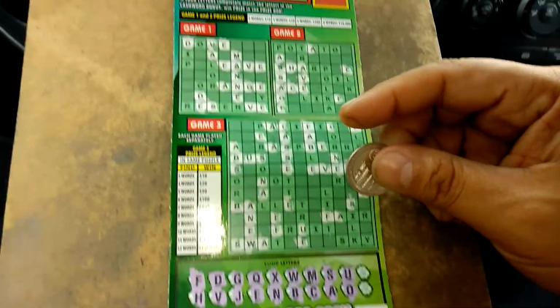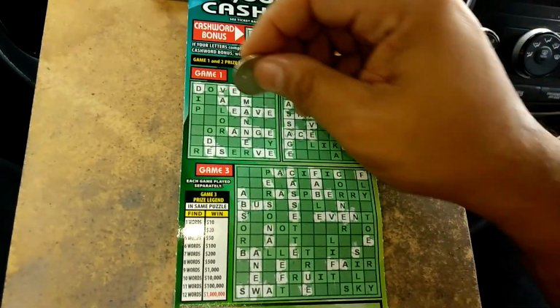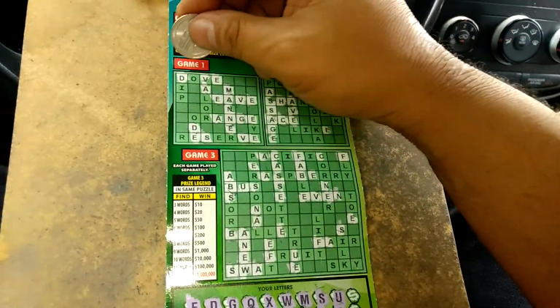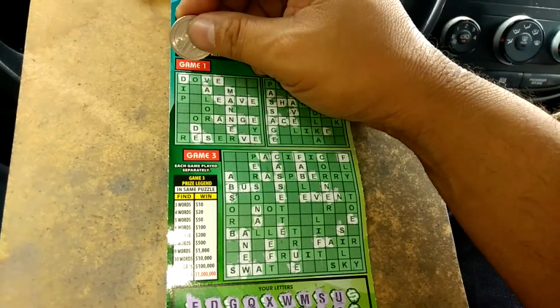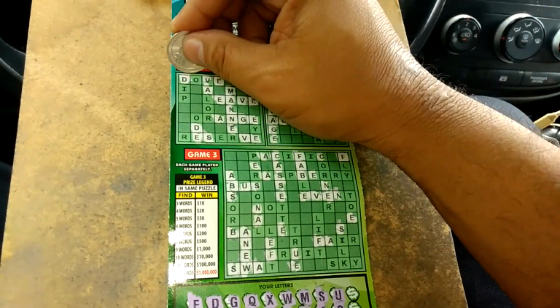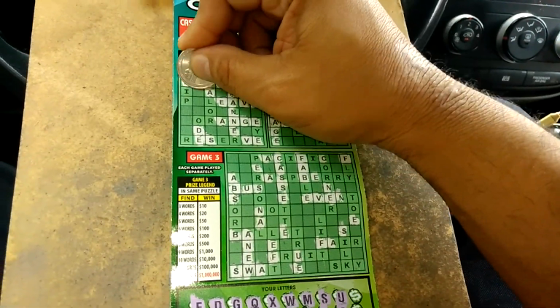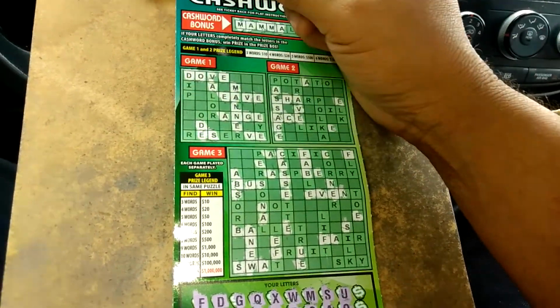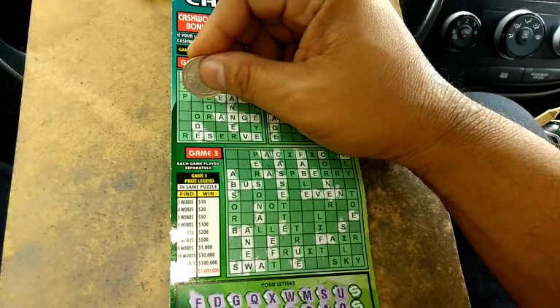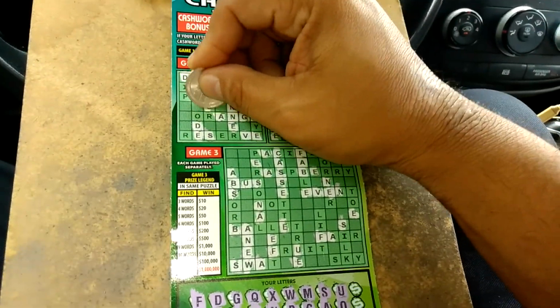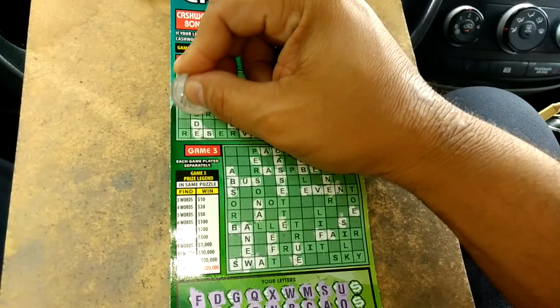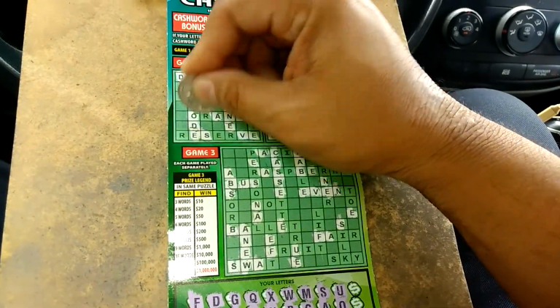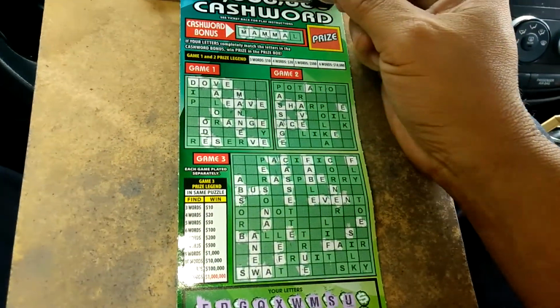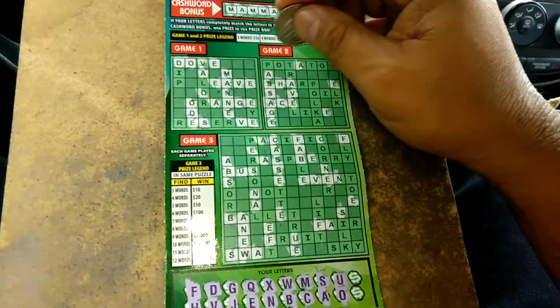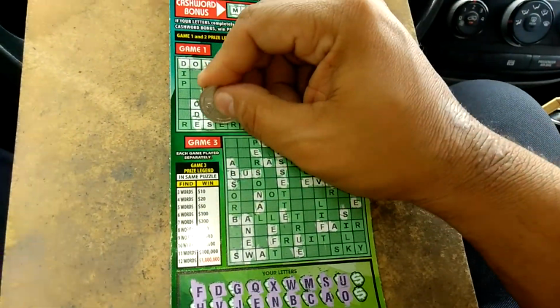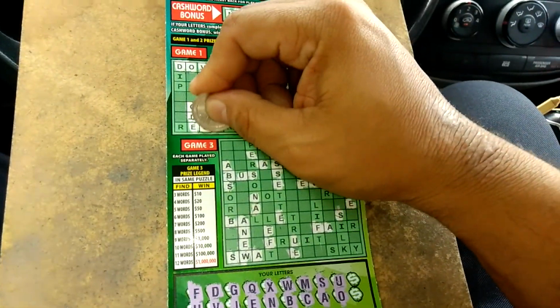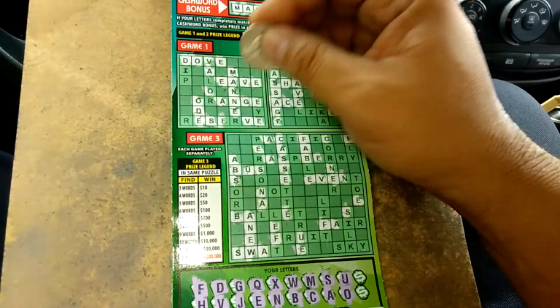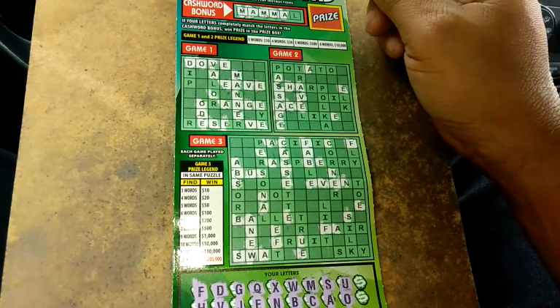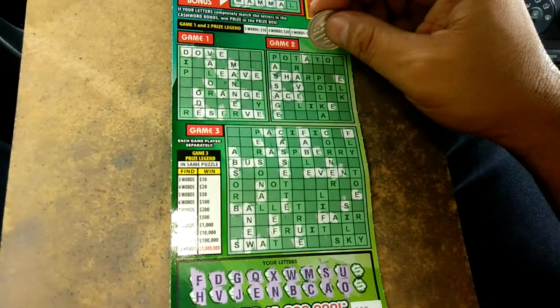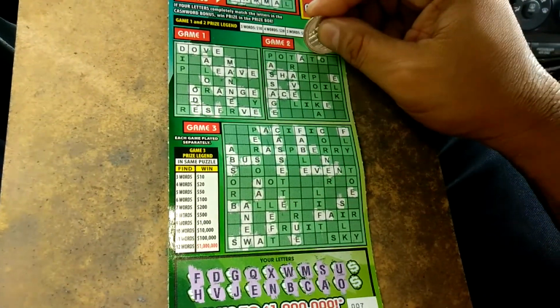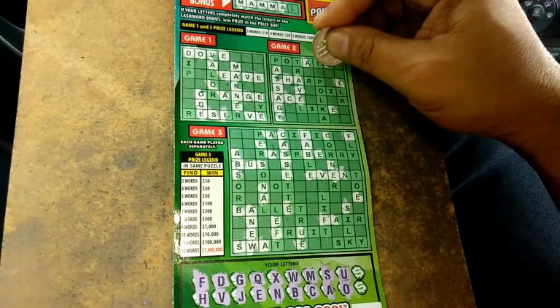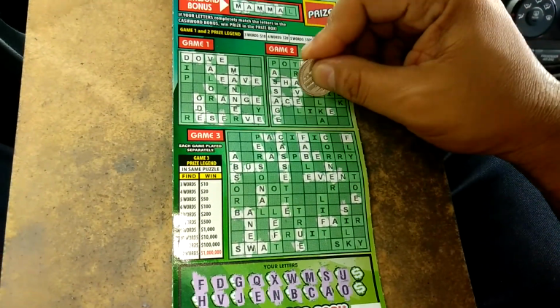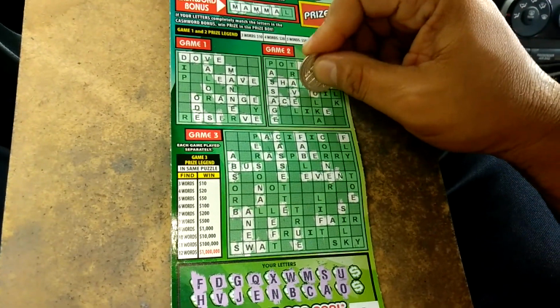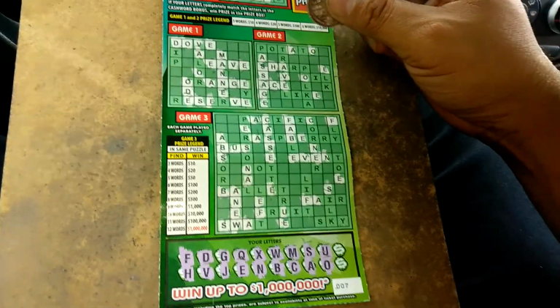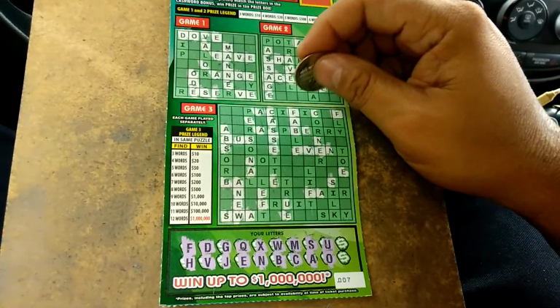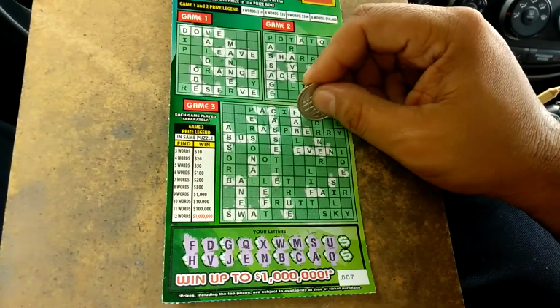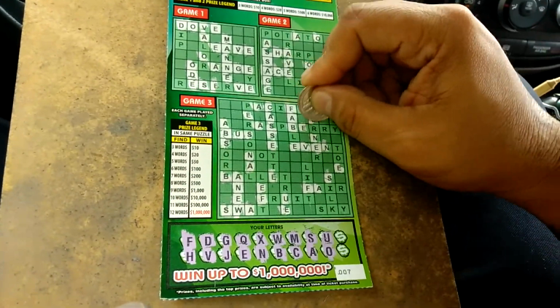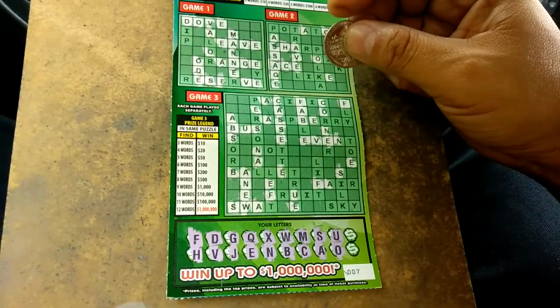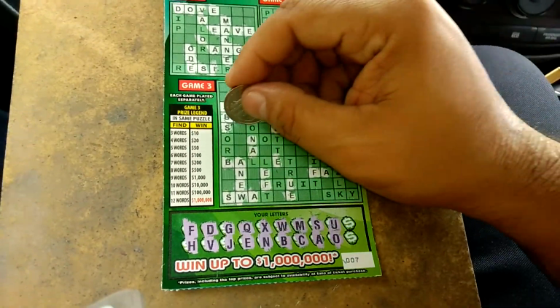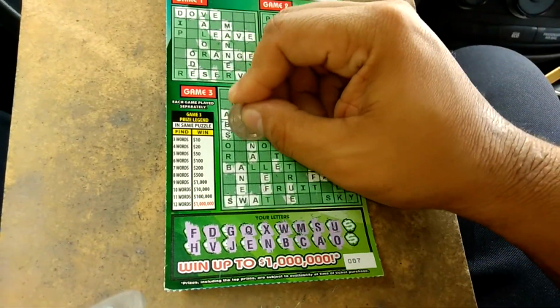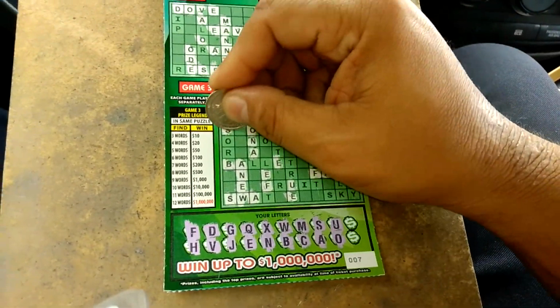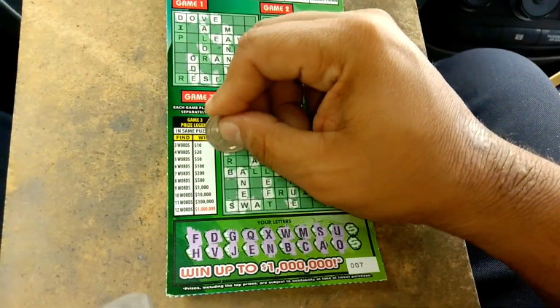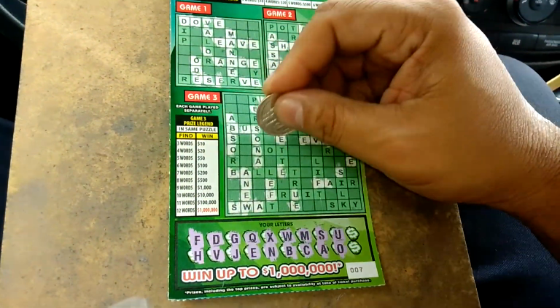The letter O. We got DOVE. There's an O there and ODE. So we're getting a lot of two words — that's not good. Usually means it's just setting up for a loser. I hope I'm wrong.